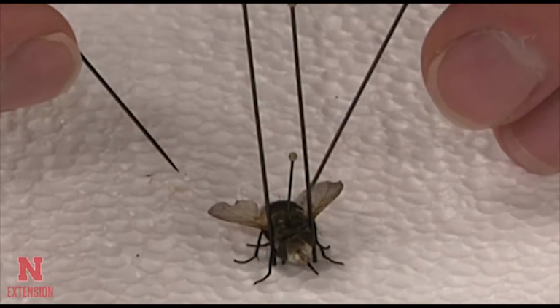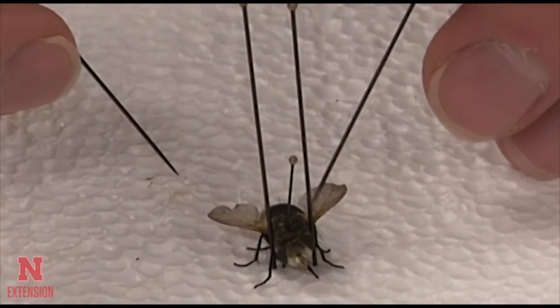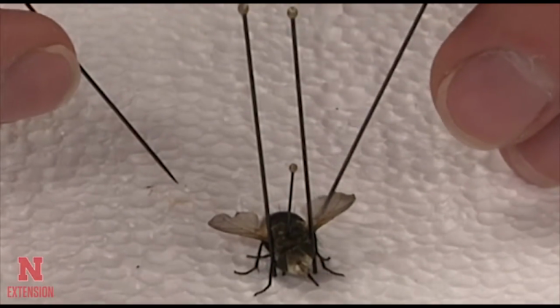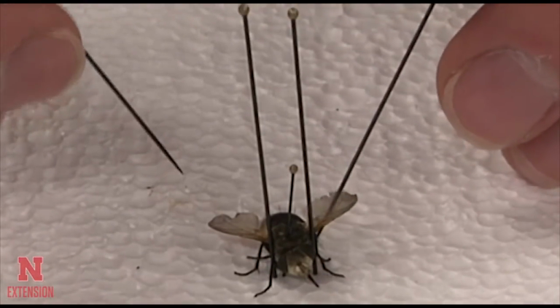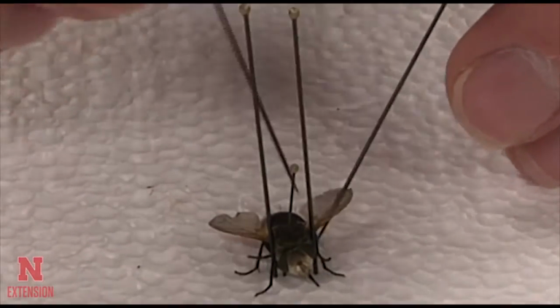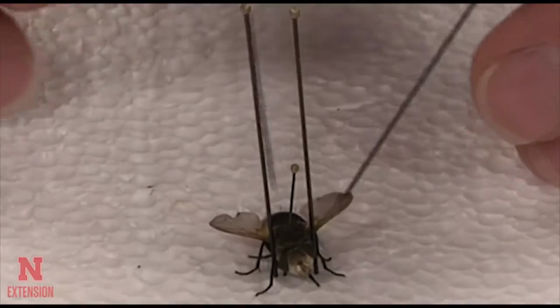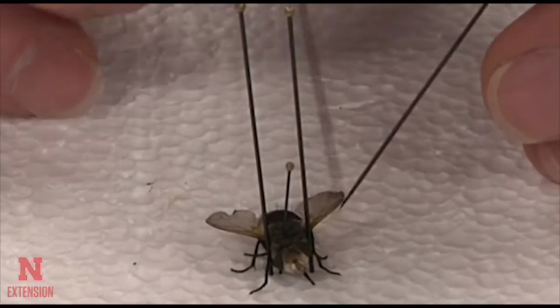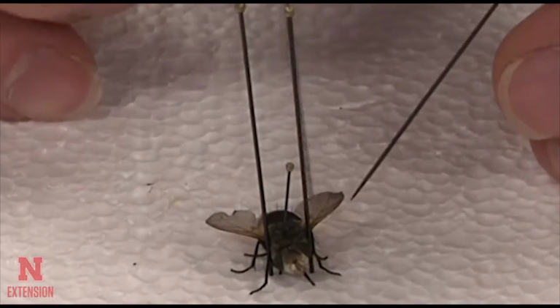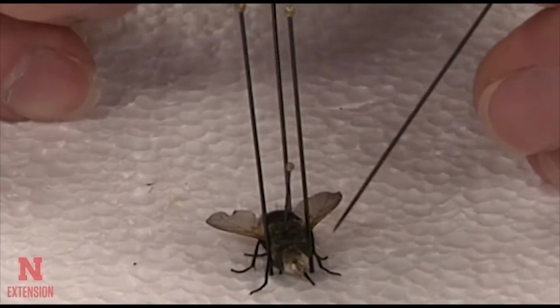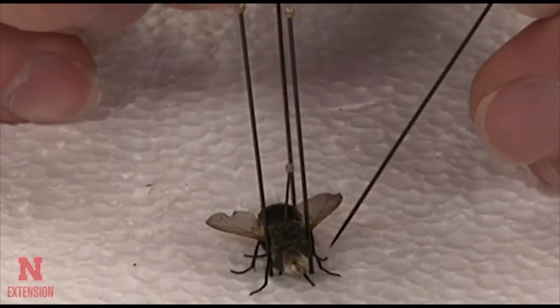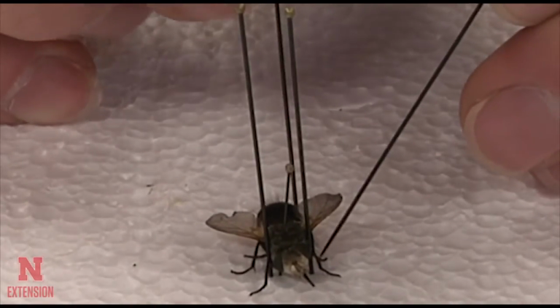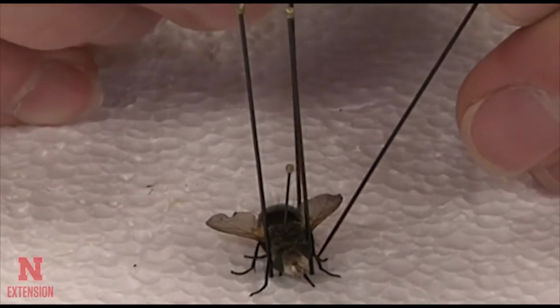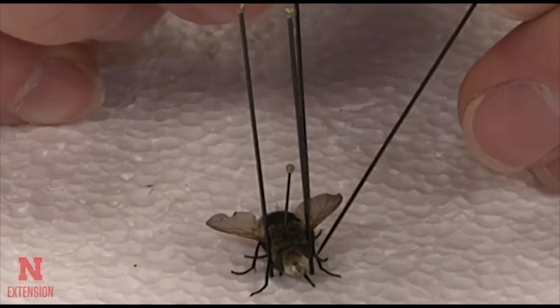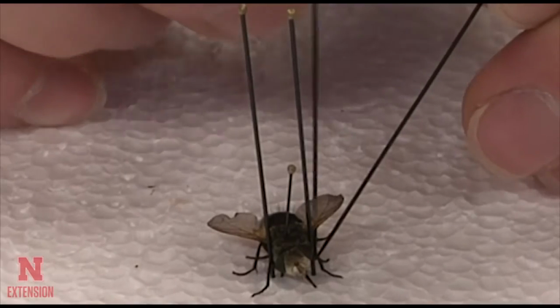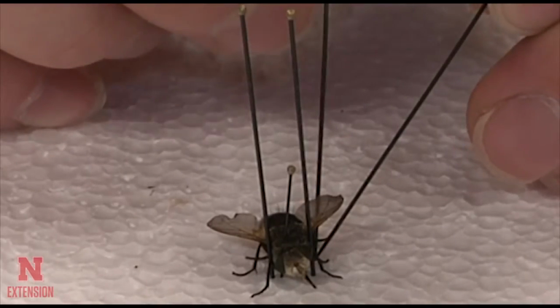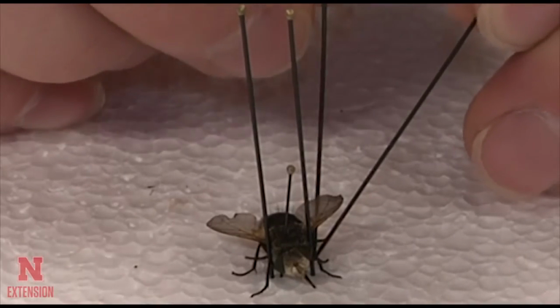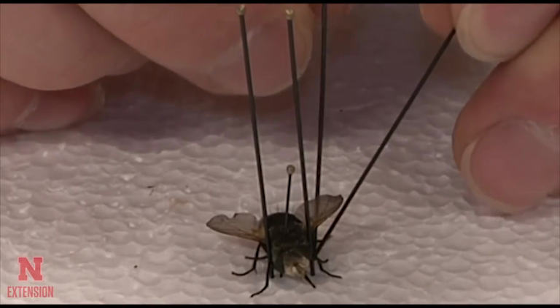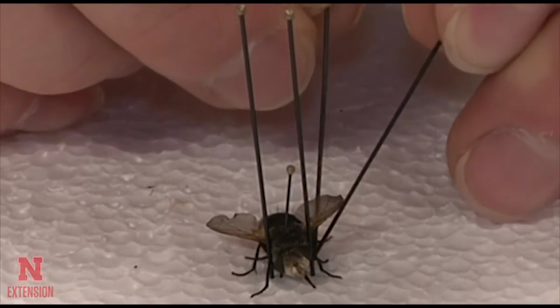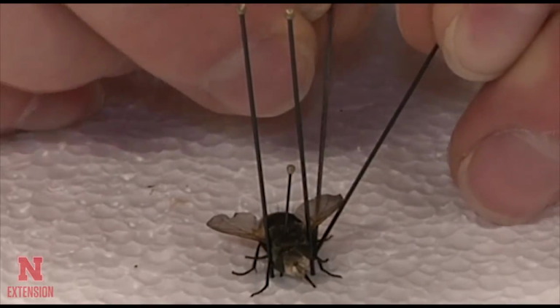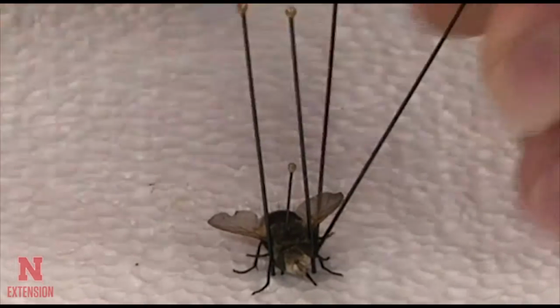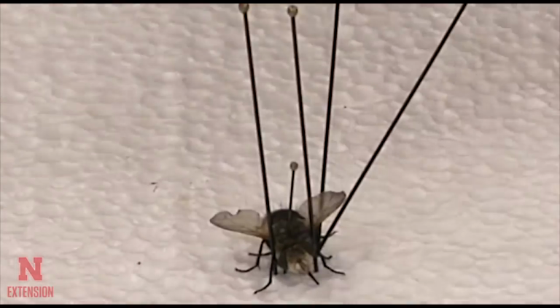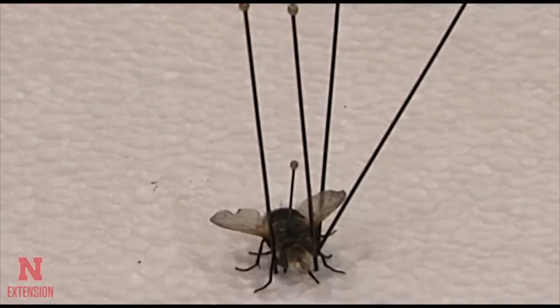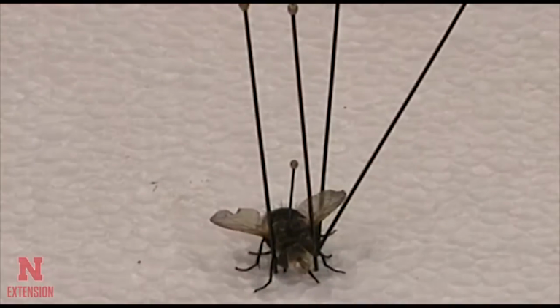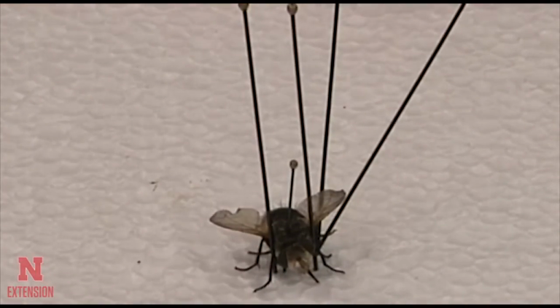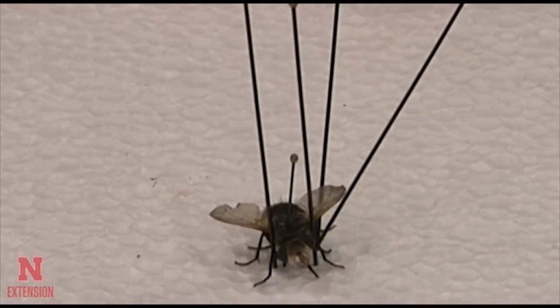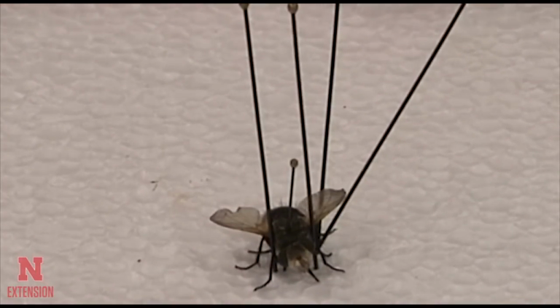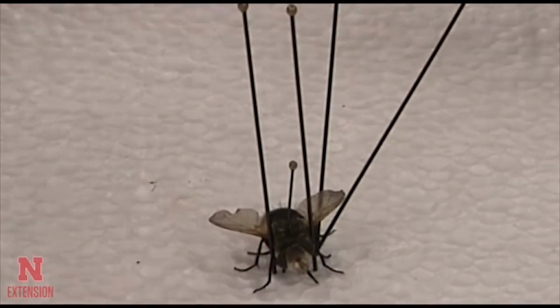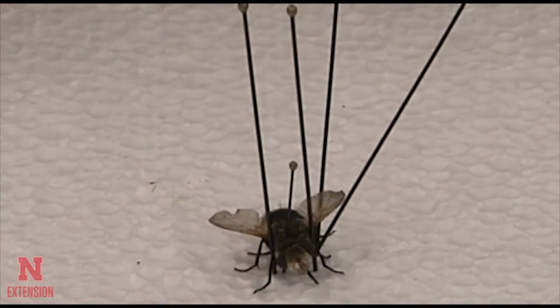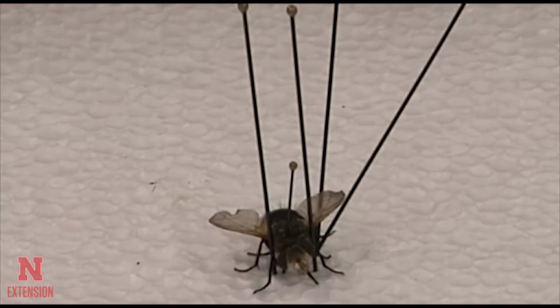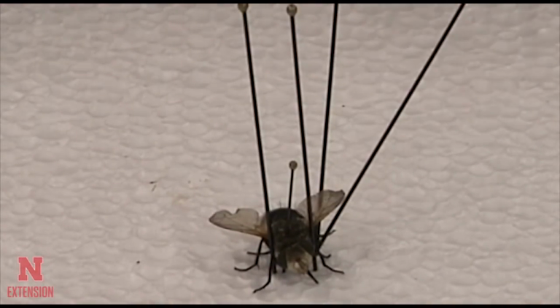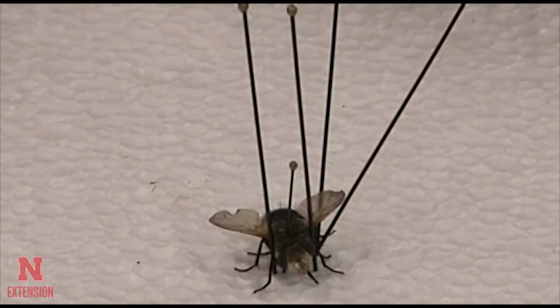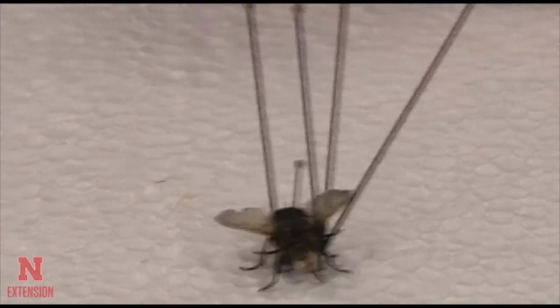Occasionally, you may have a leg that is difficult to hold in place with just the styrofoam, and you may need to wedge it into place using pins.